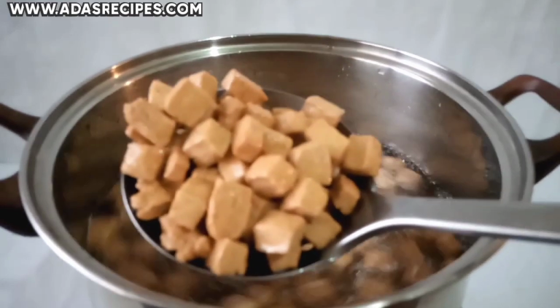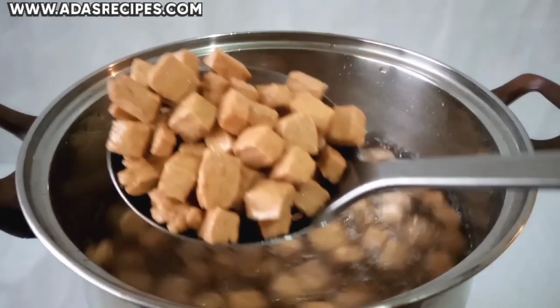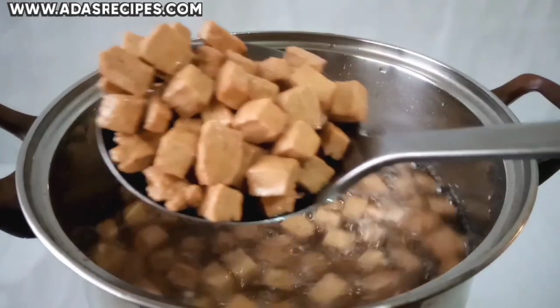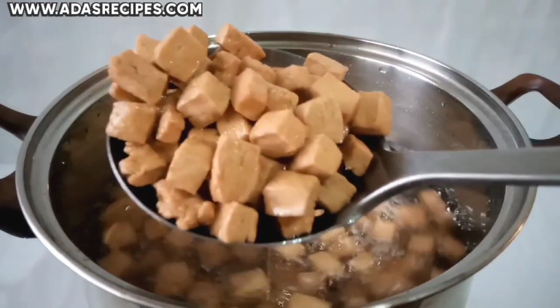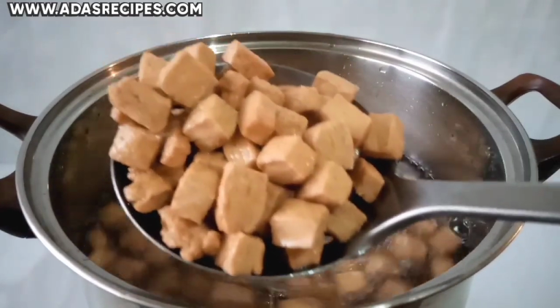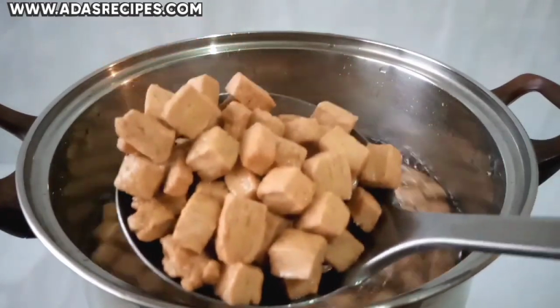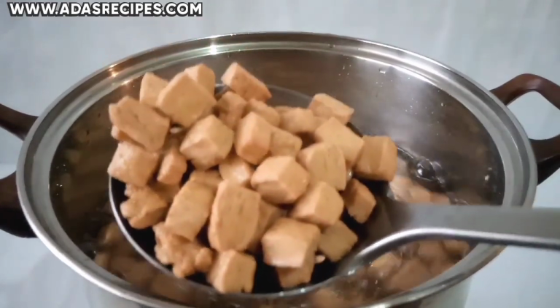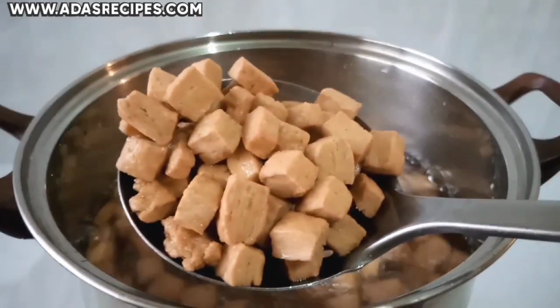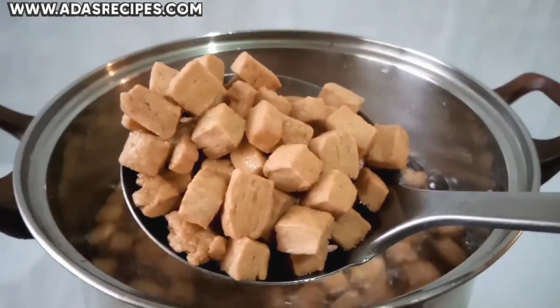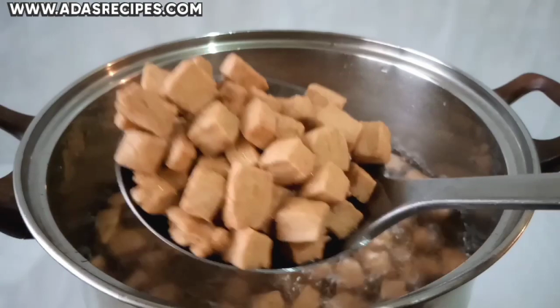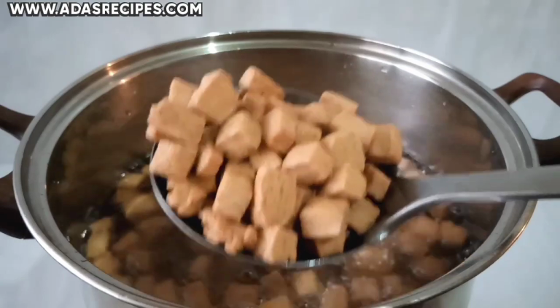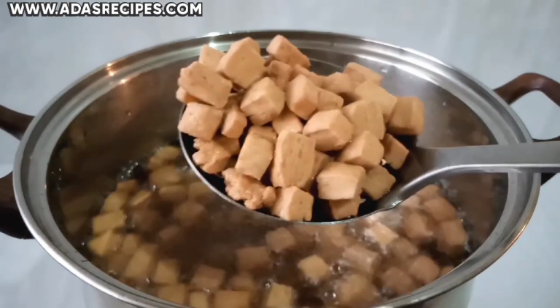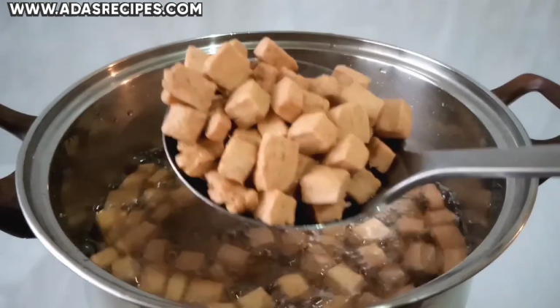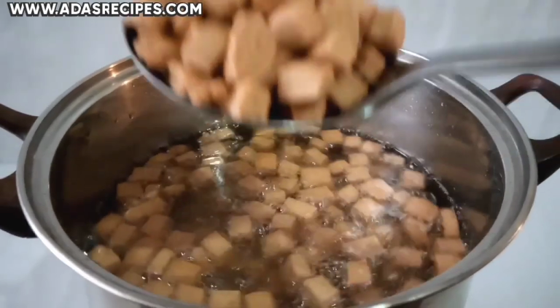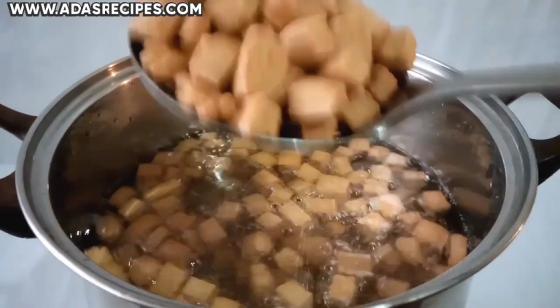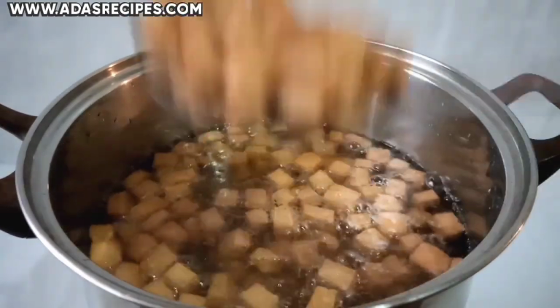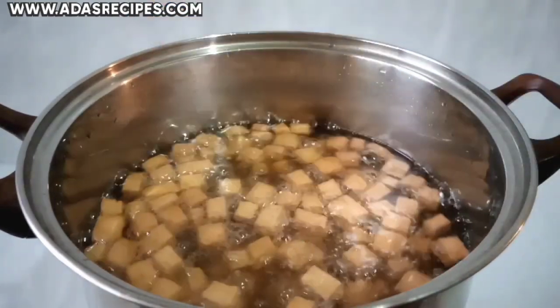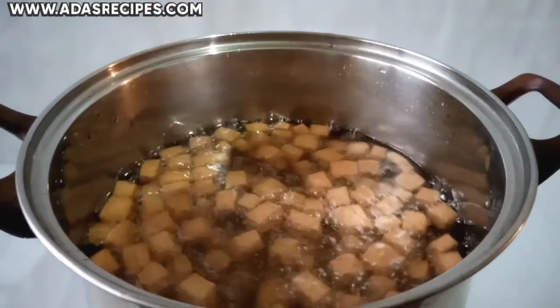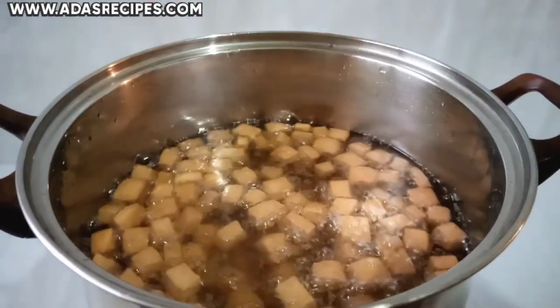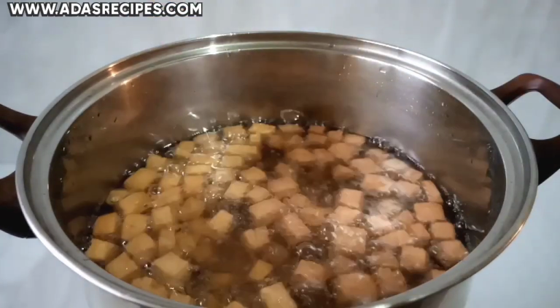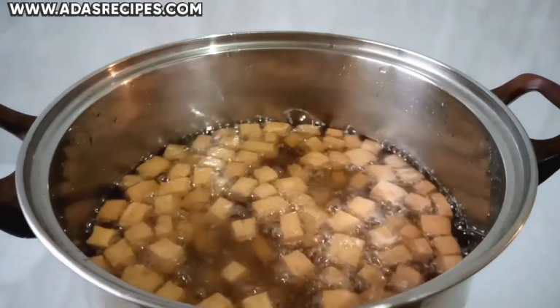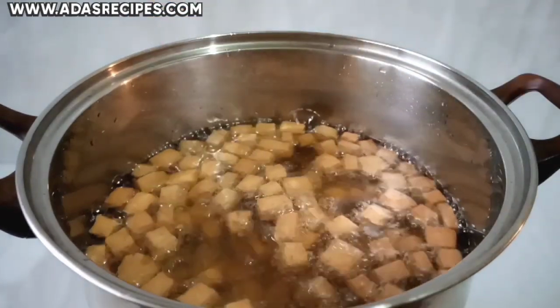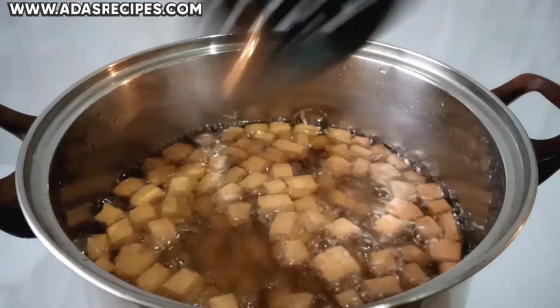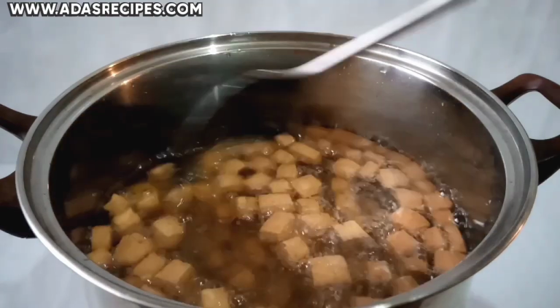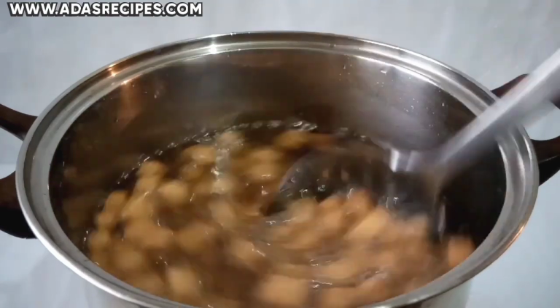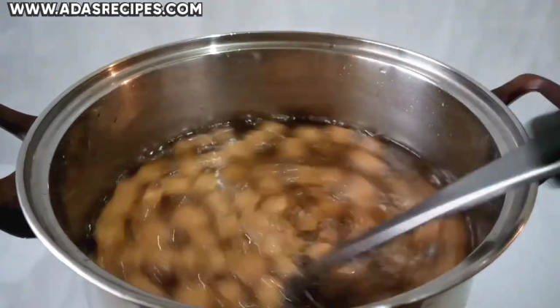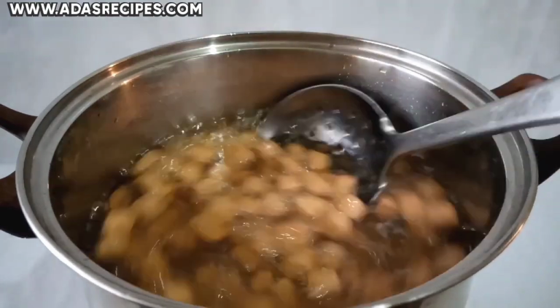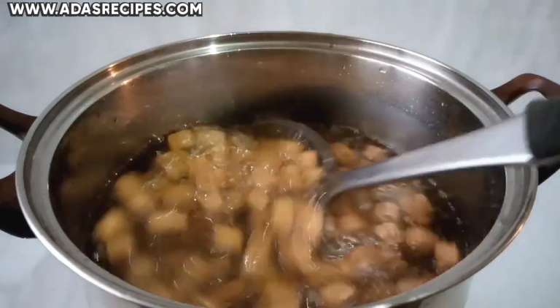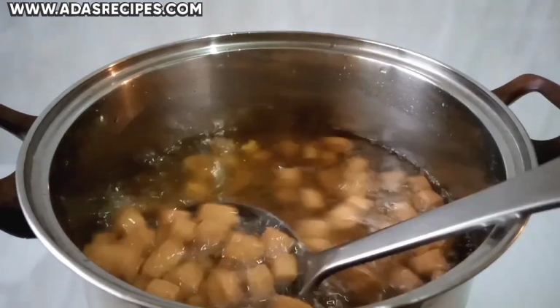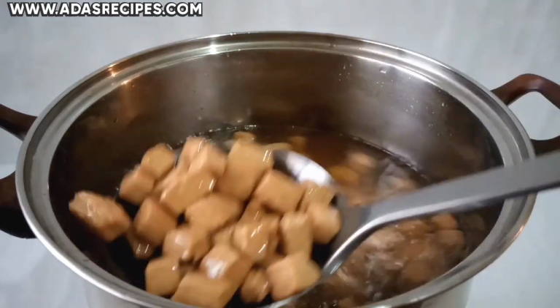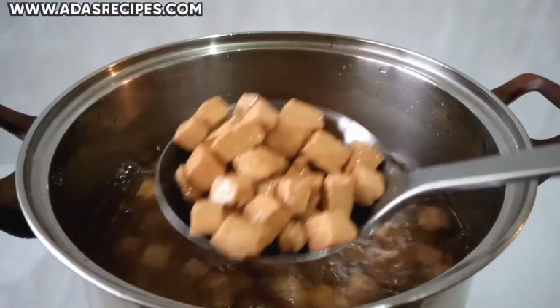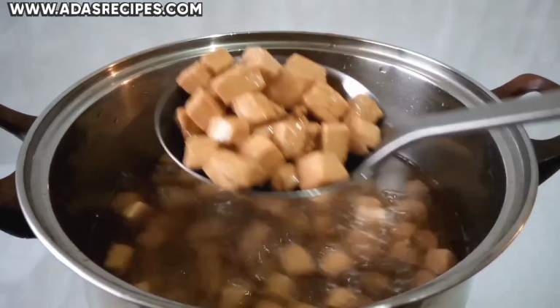As you guys can see, our chinchin is done. Transfer to a paper towel to drain the excess oil.